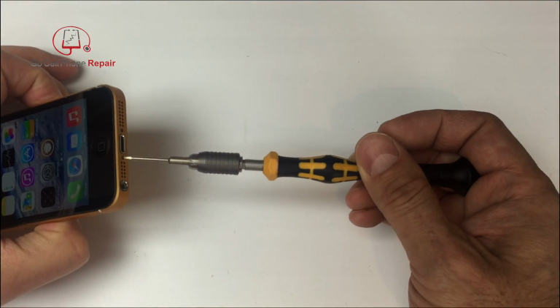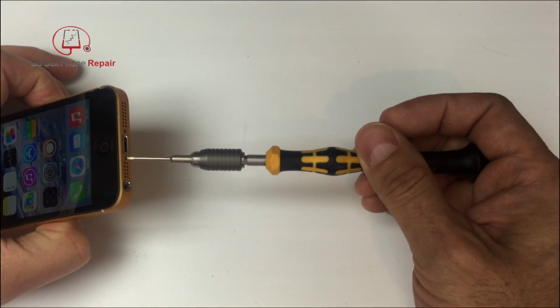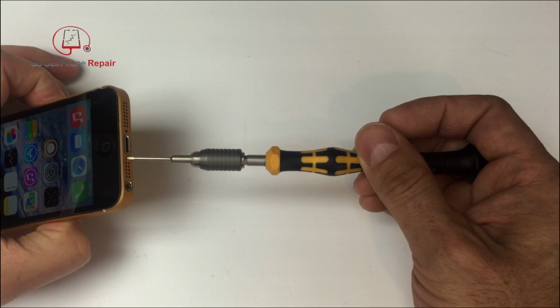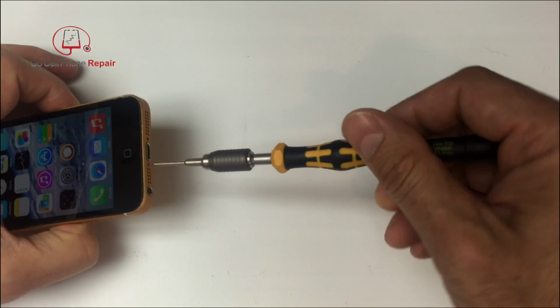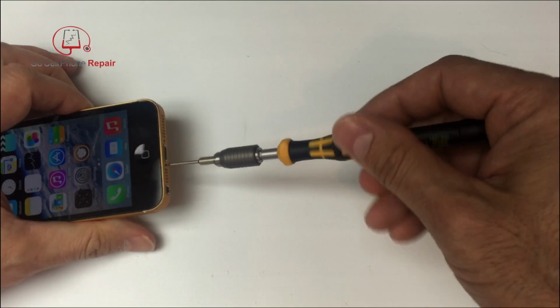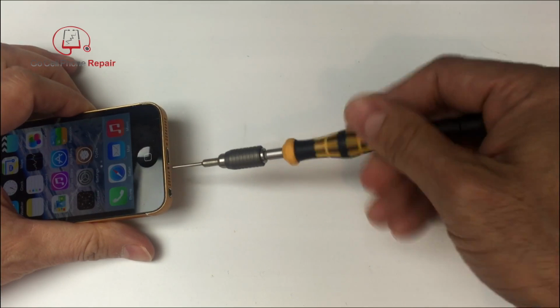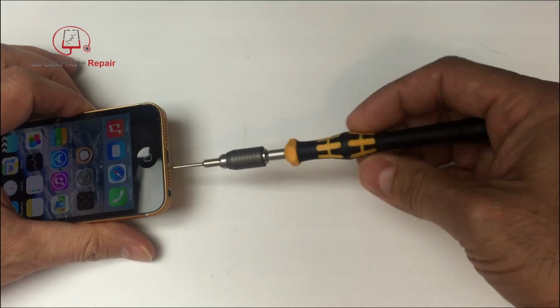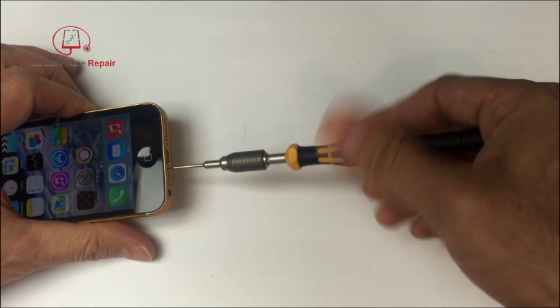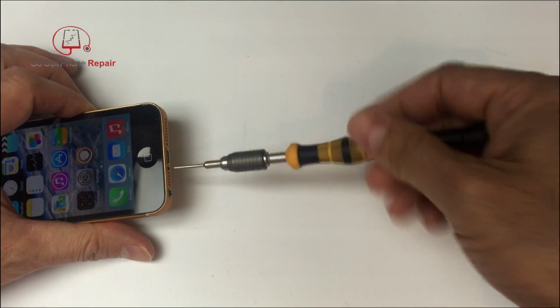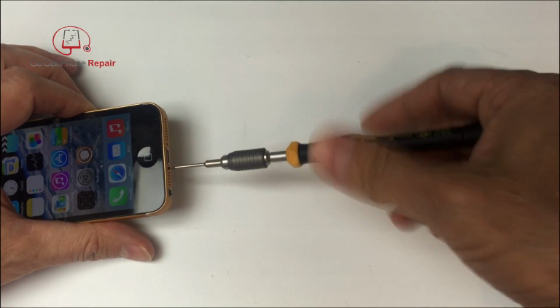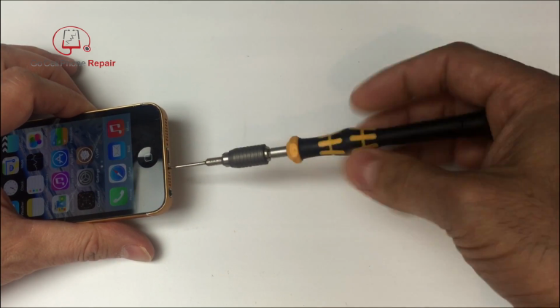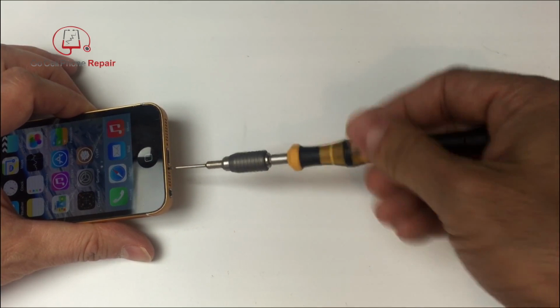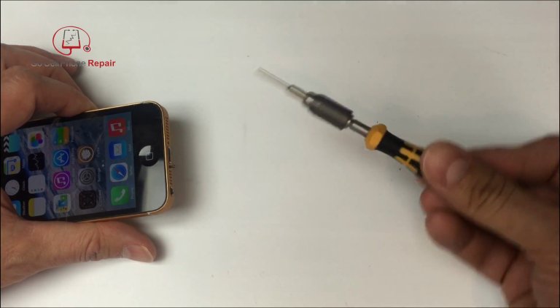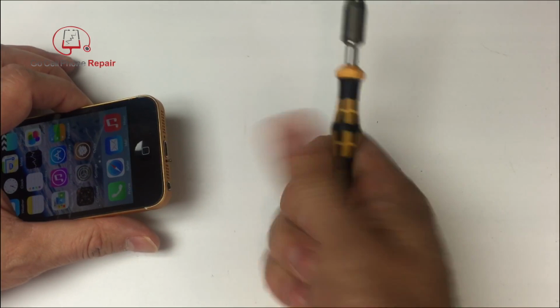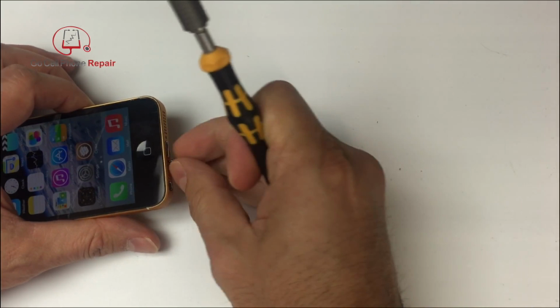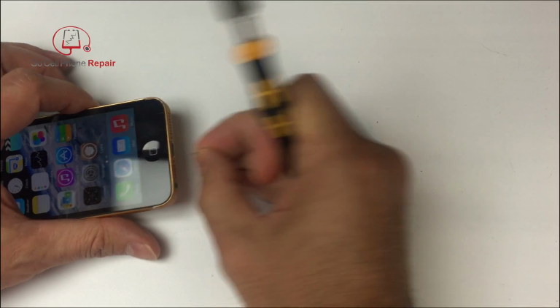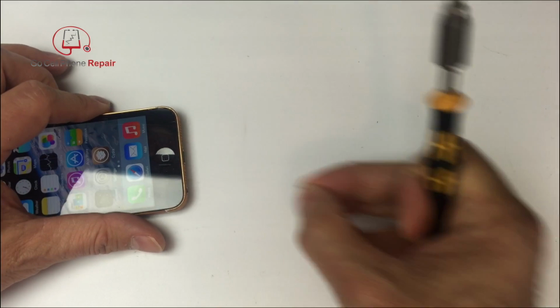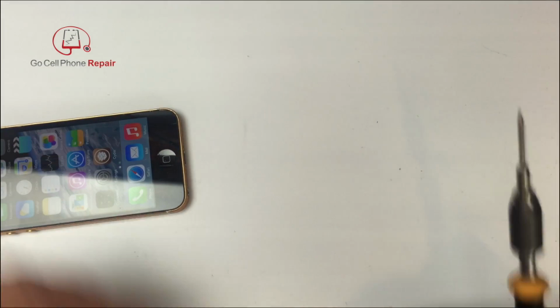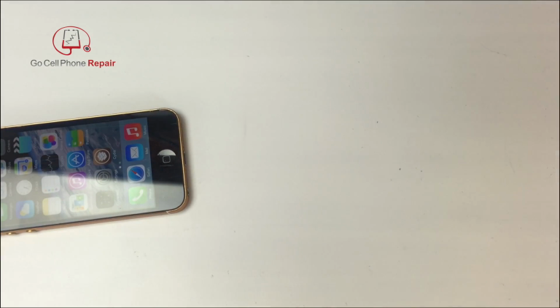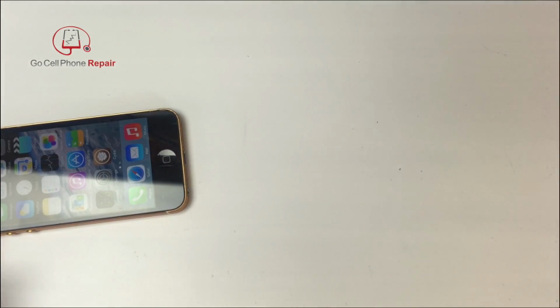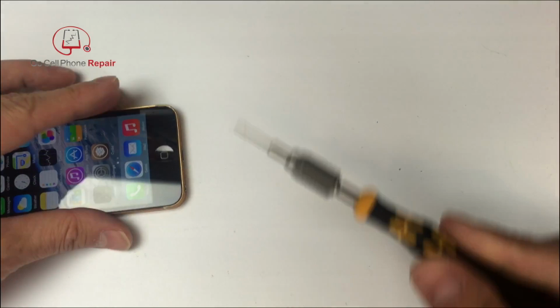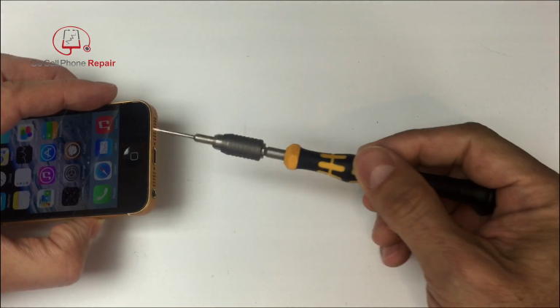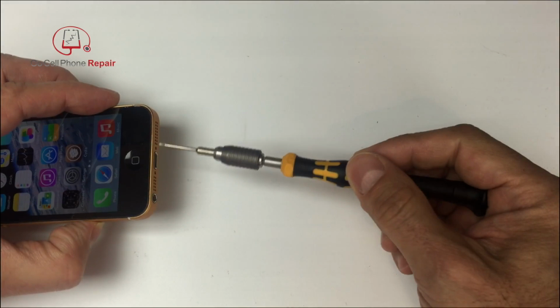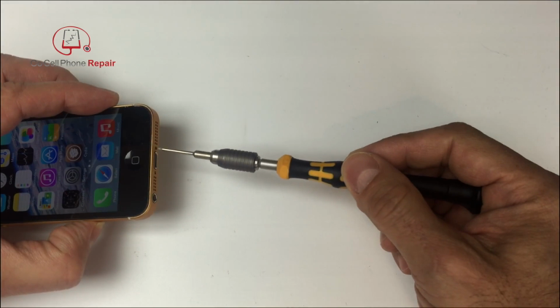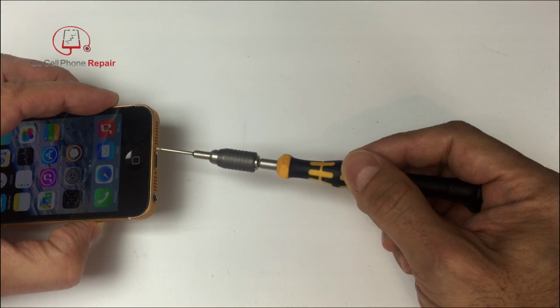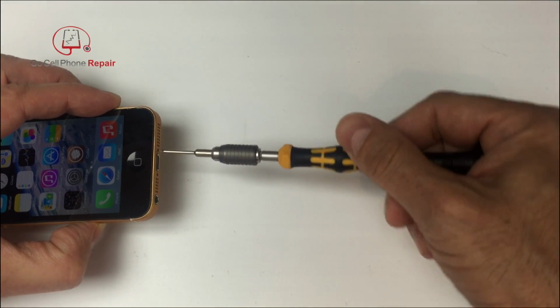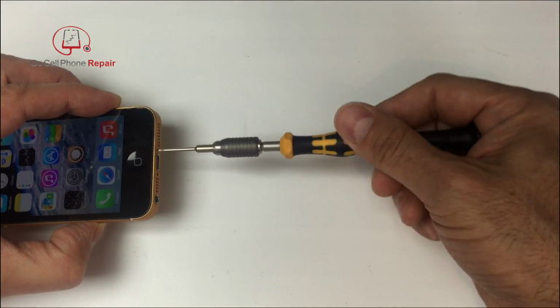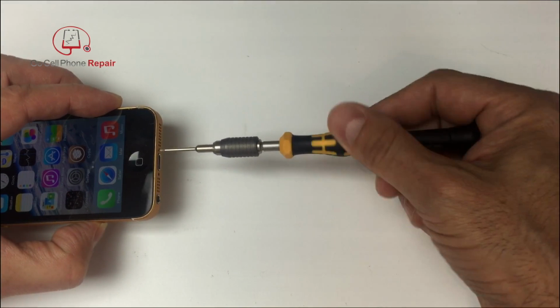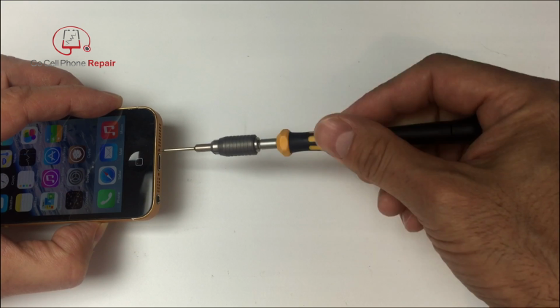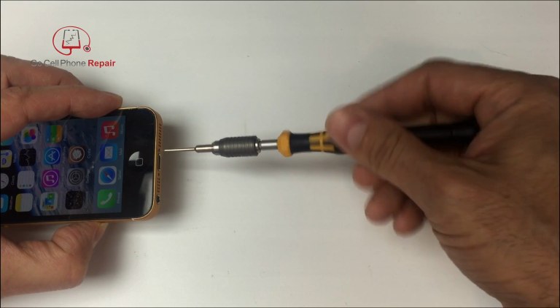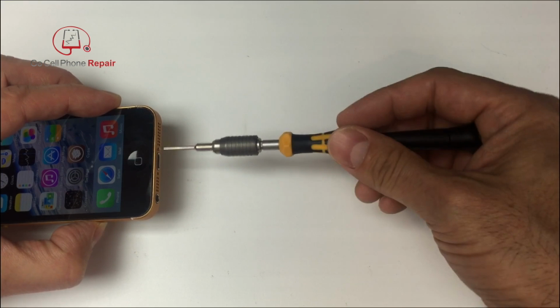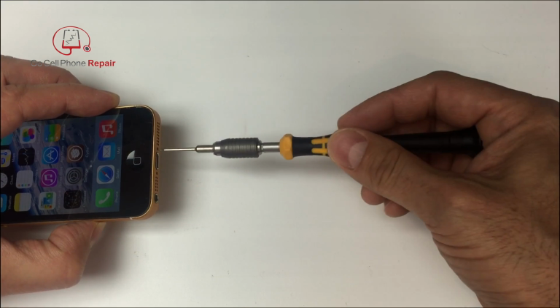There are a couple of screws down here at the bottom. These are the pentalobe screws that are proprietary to Apple, so if you don't already have a pentalobe screwdriver you will have to get one in order to remove these. Once you get them out we can open up the phone.